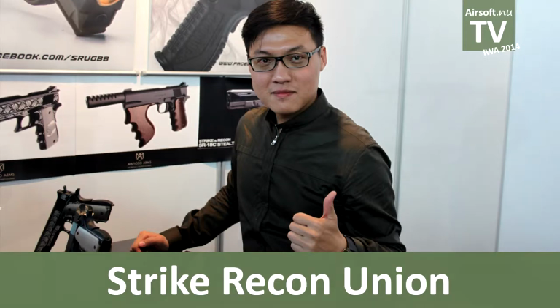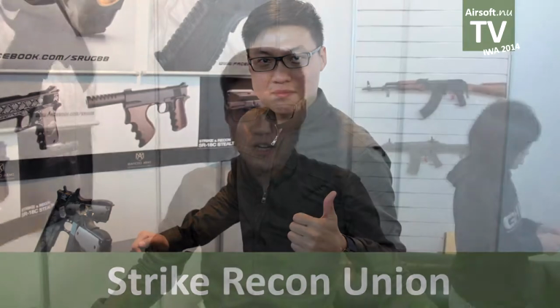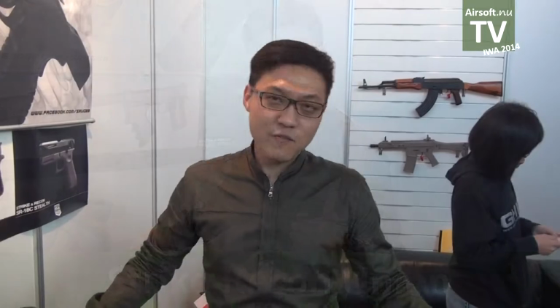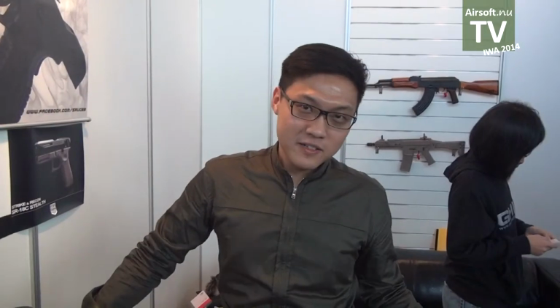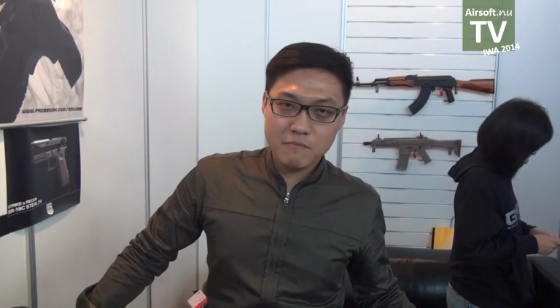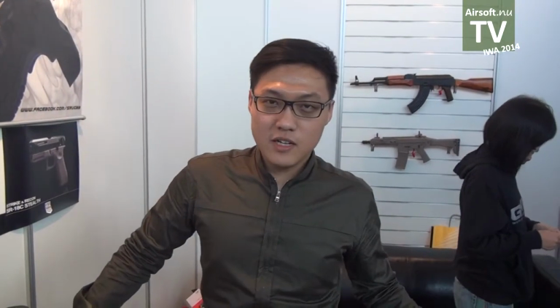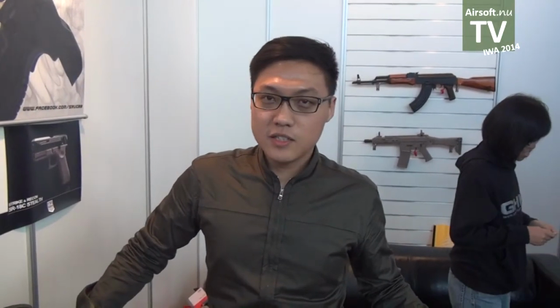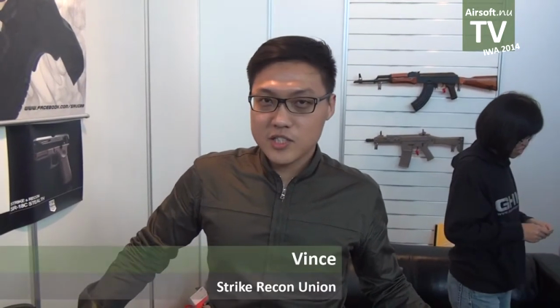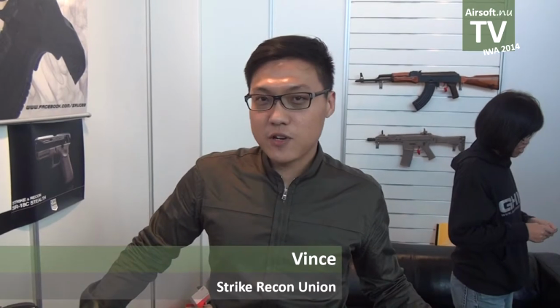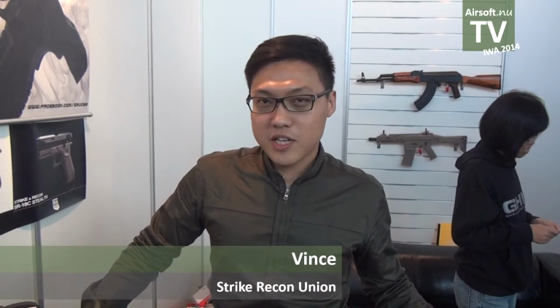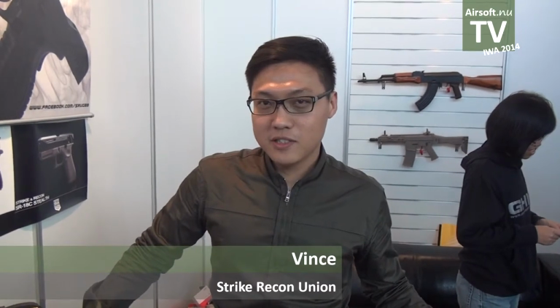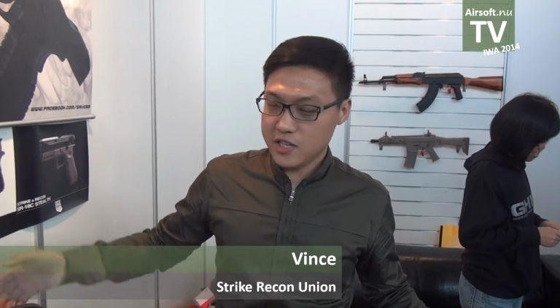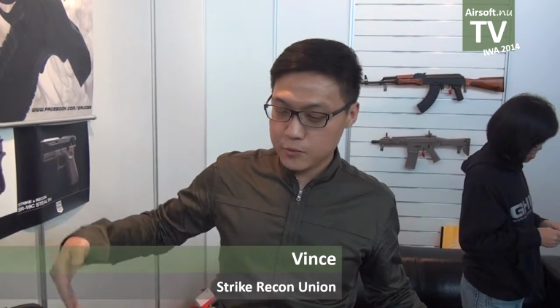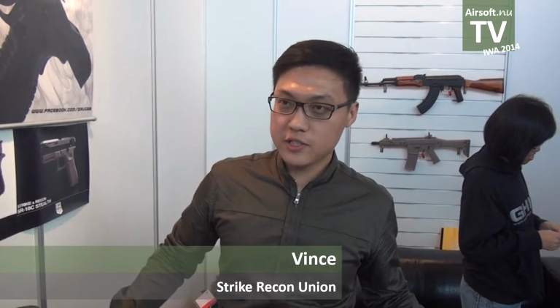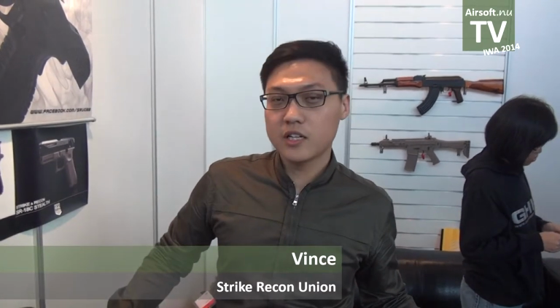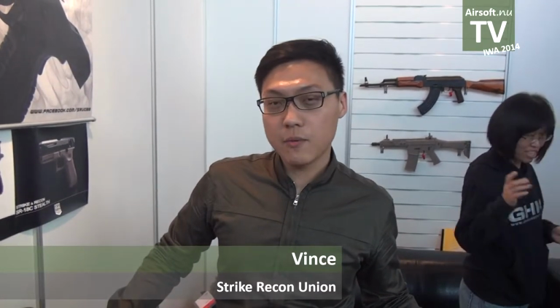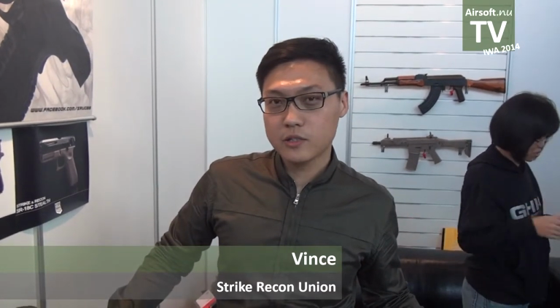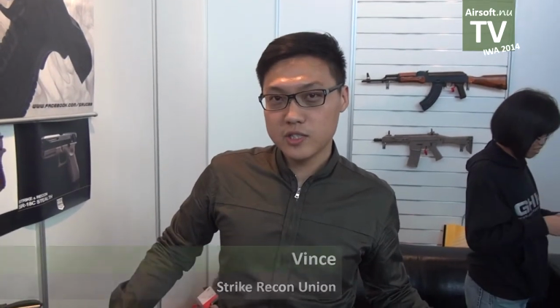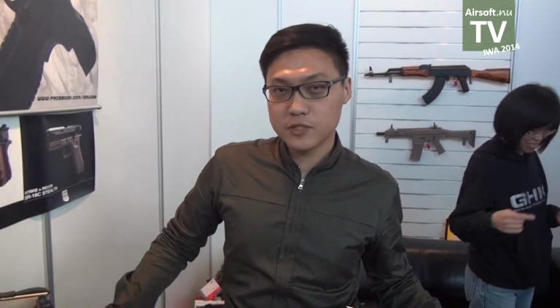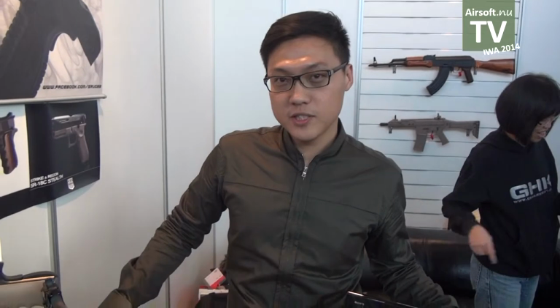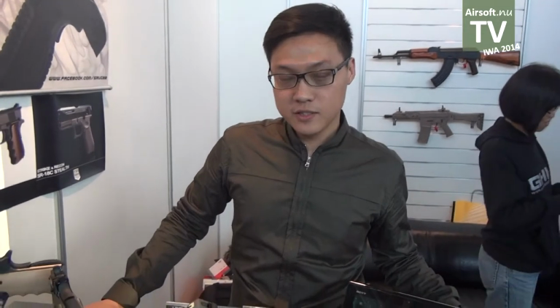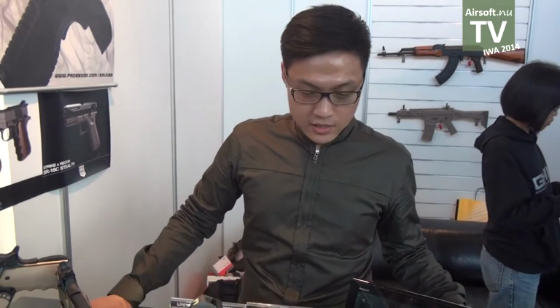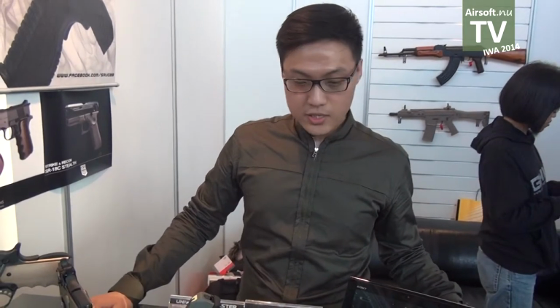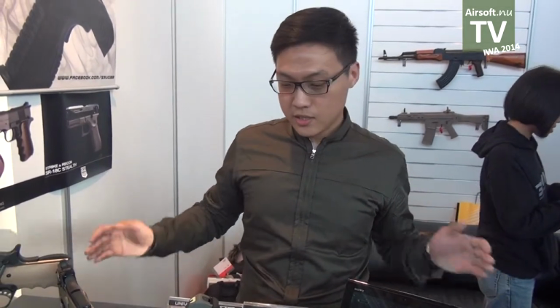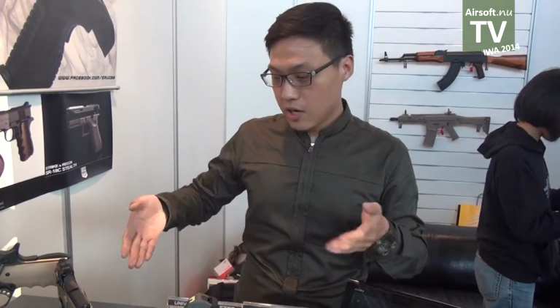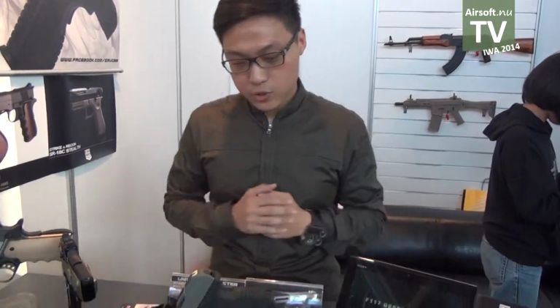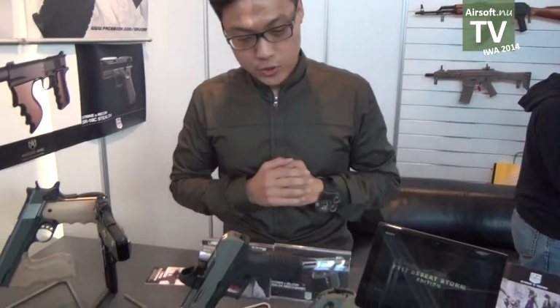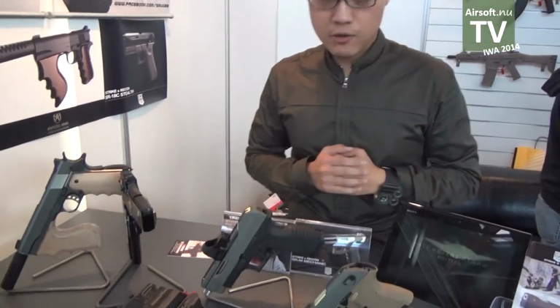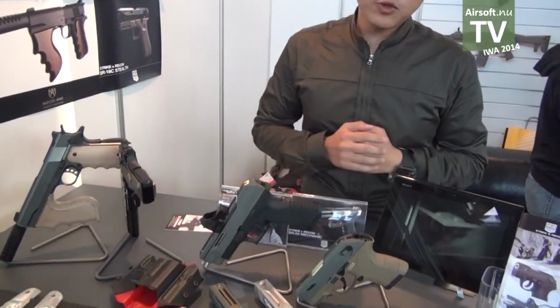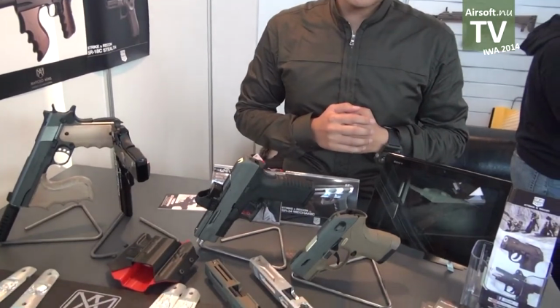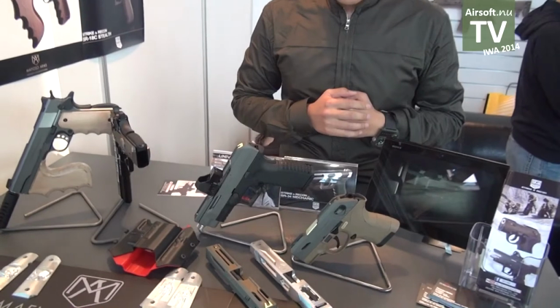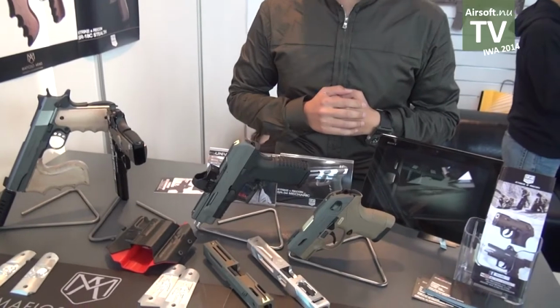Hello everyone, I'm a designer from SRU. This is the SRU booth at Iowa 2014. Now I'm going to introduce our new products this year.